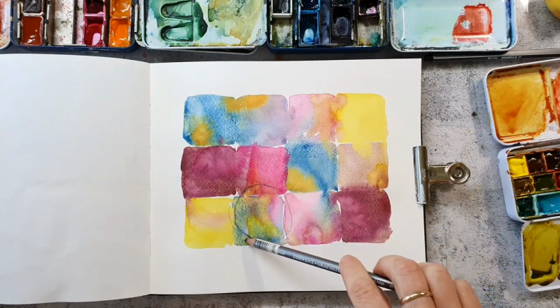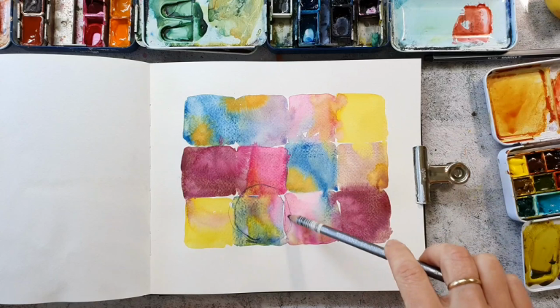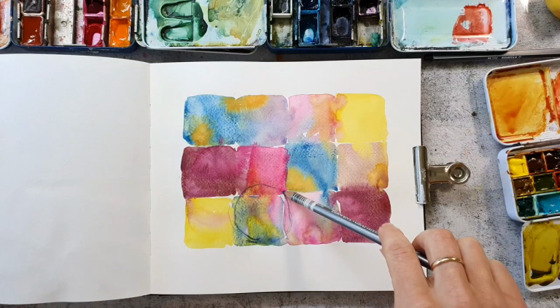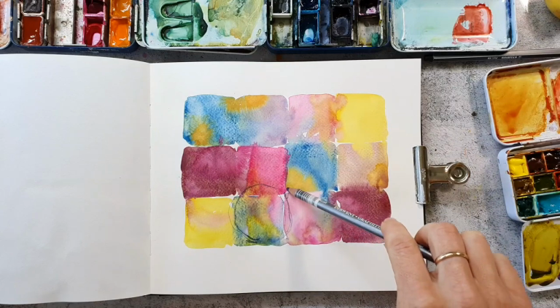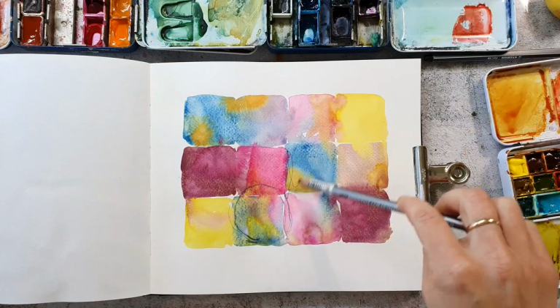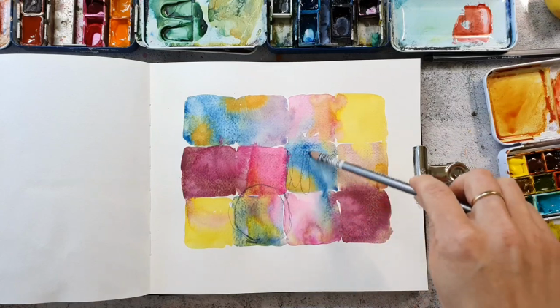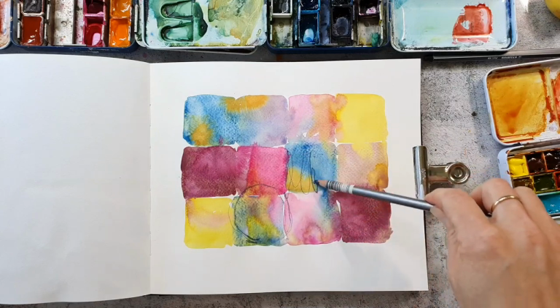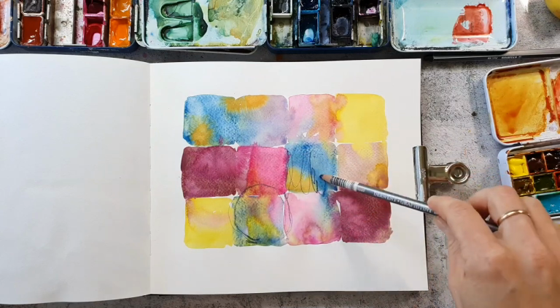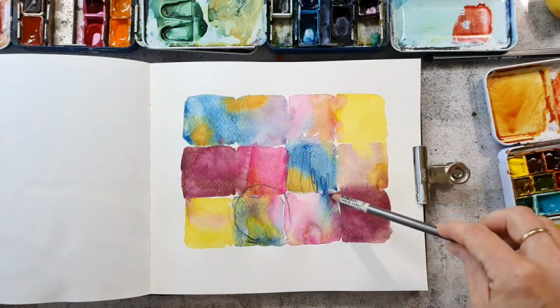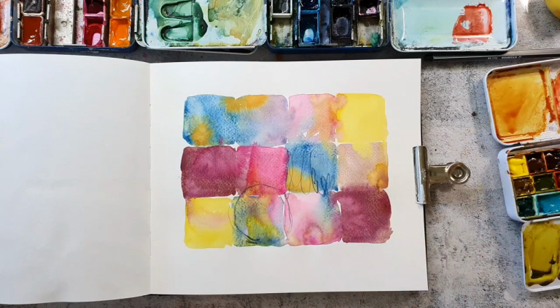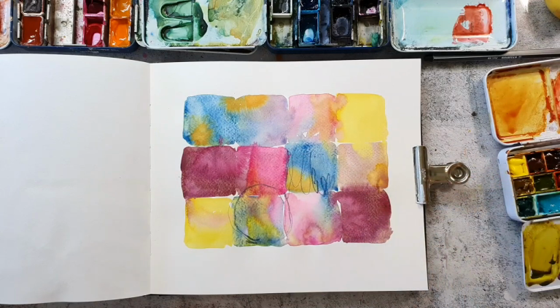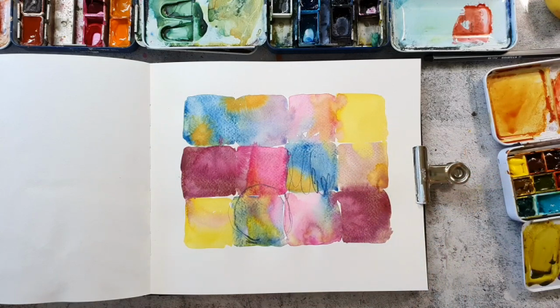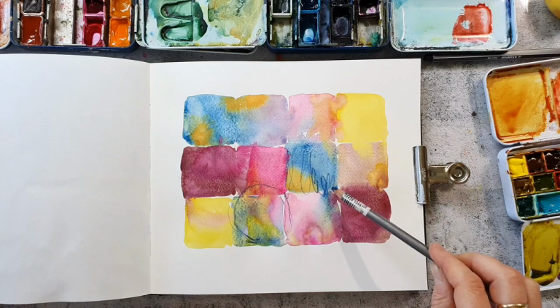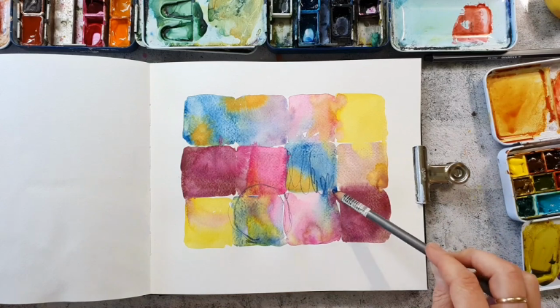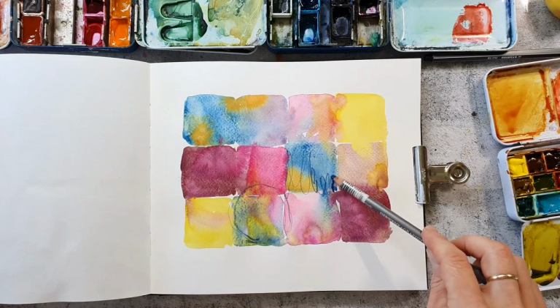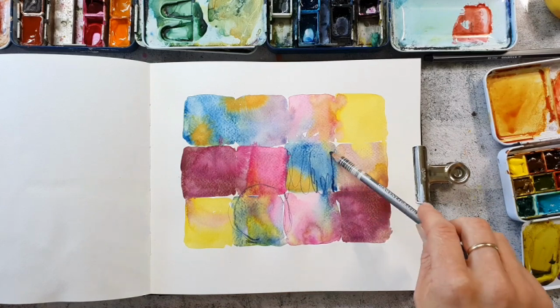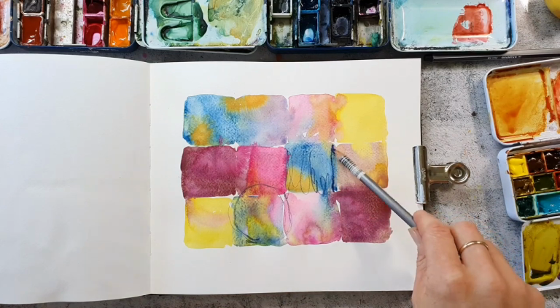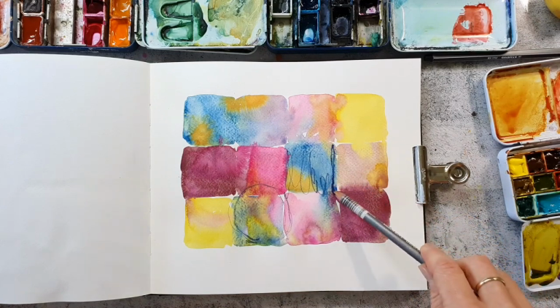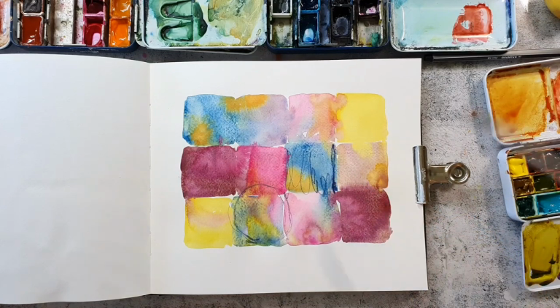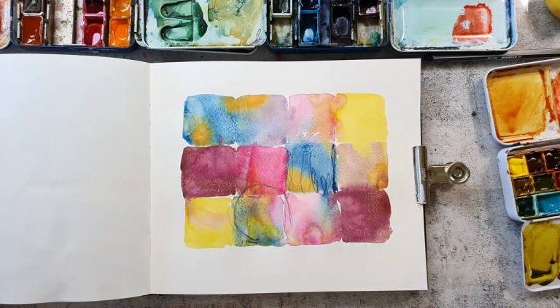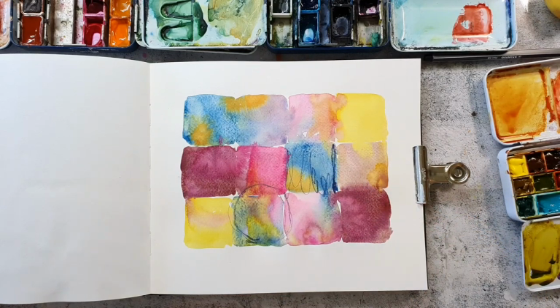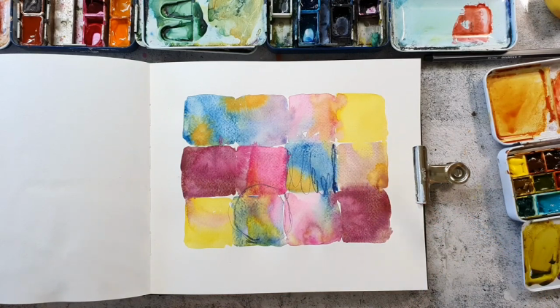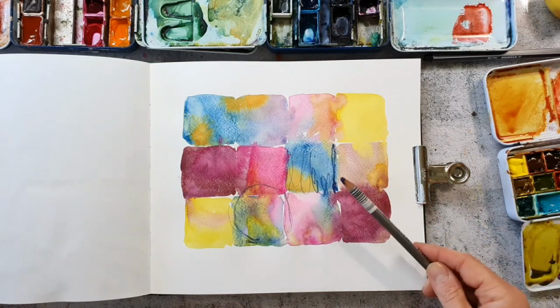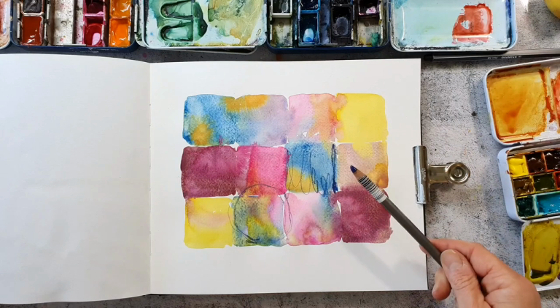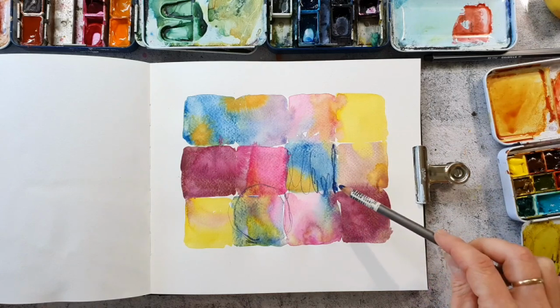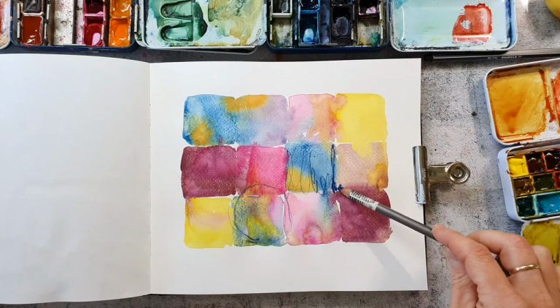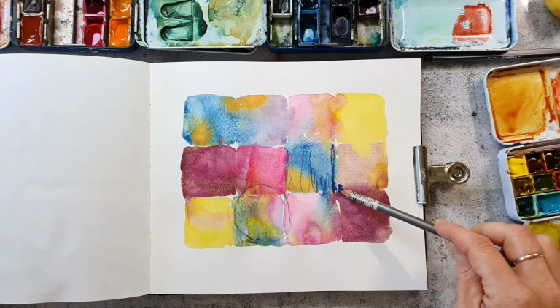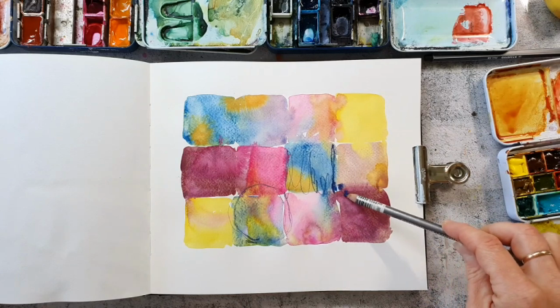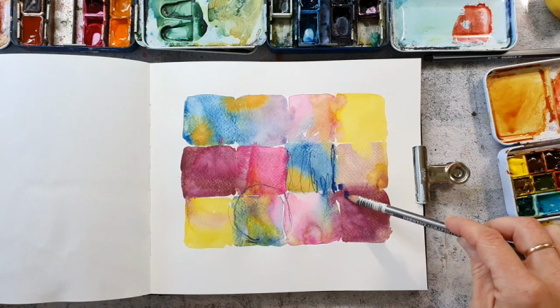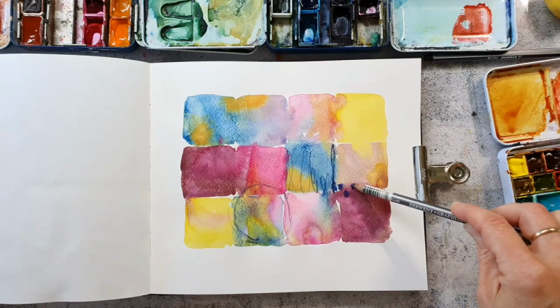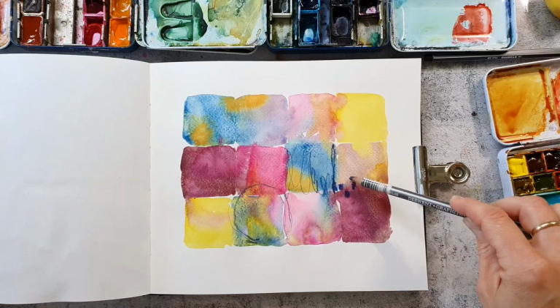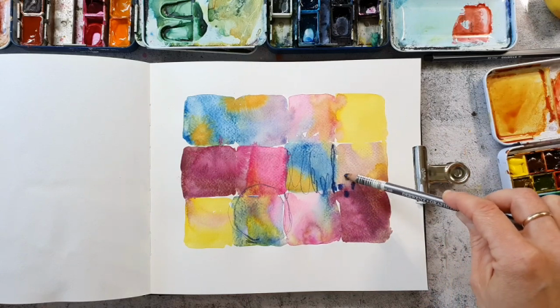I'm using water-soluble graphite with kind of a color, and I also use the Derwent Inktense pencils which are also water-soluble ink pencils. I really love their bright colors.